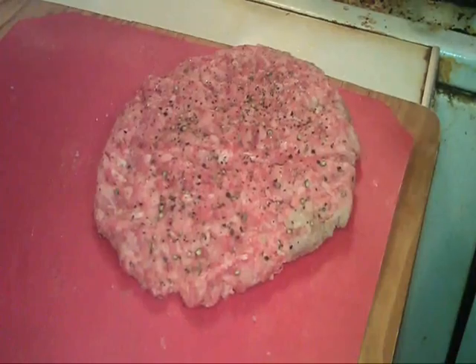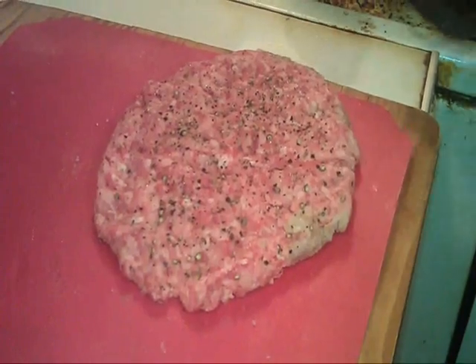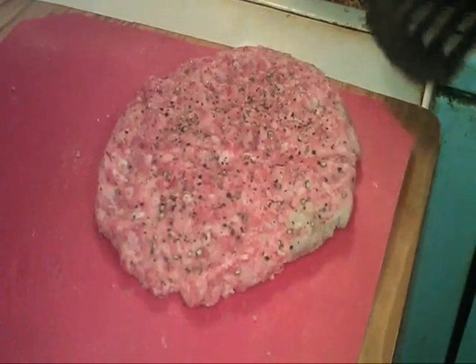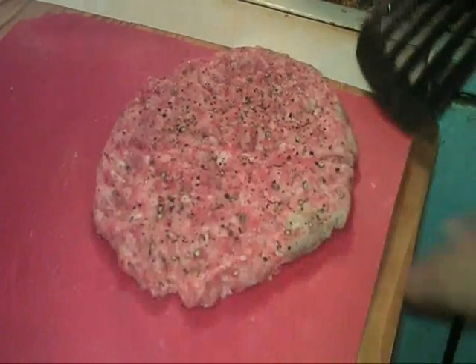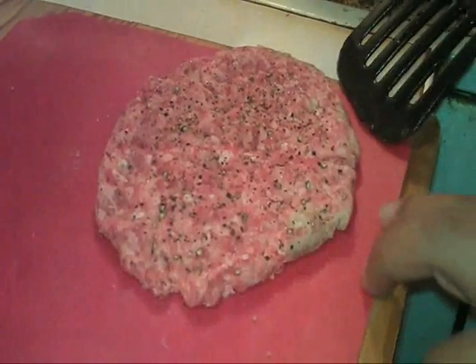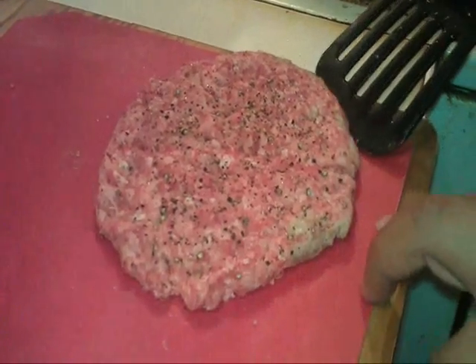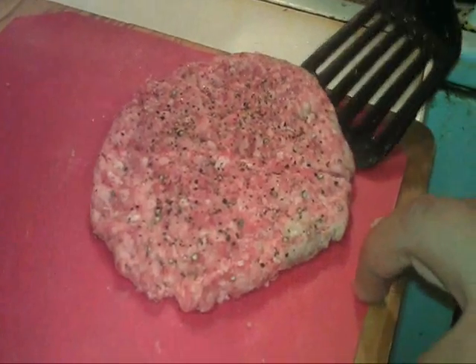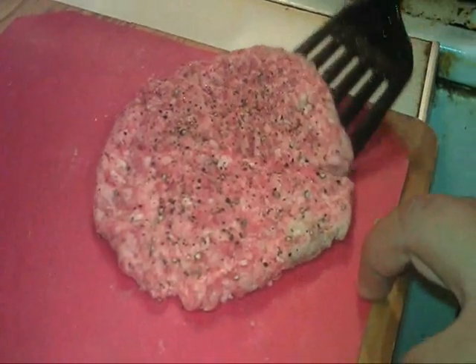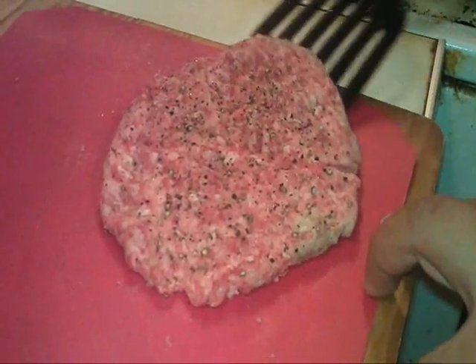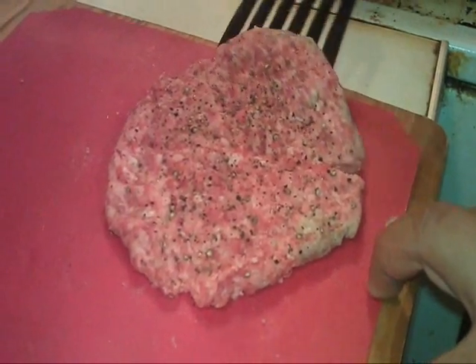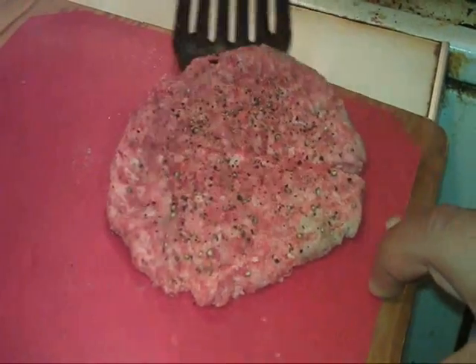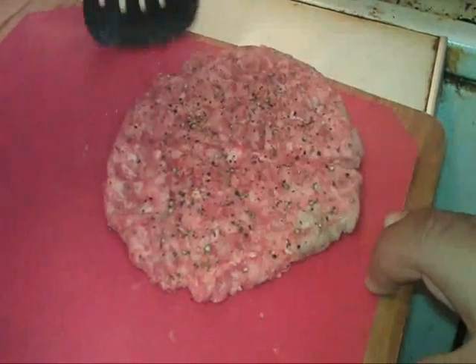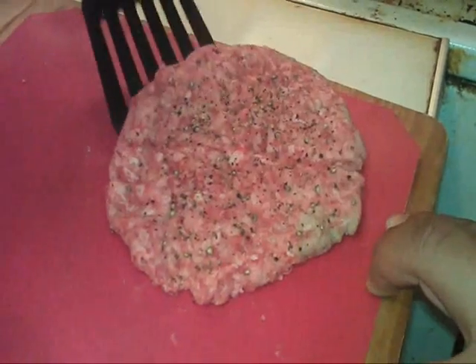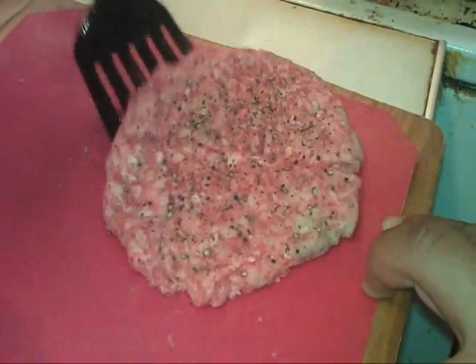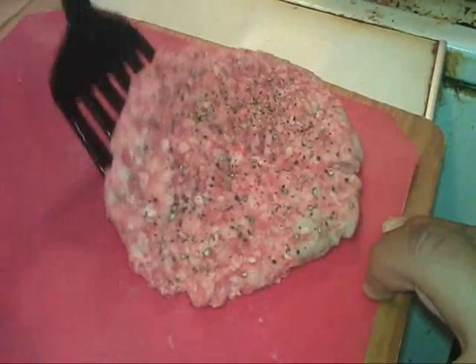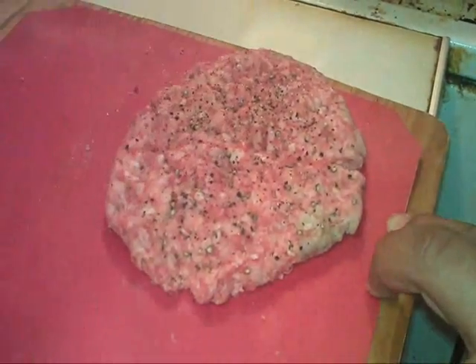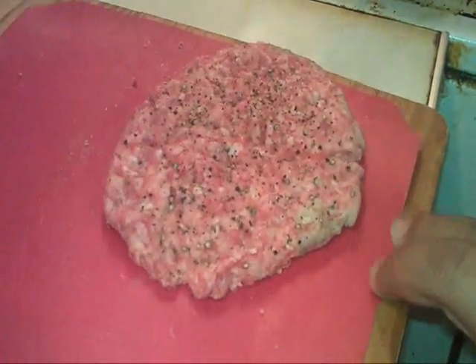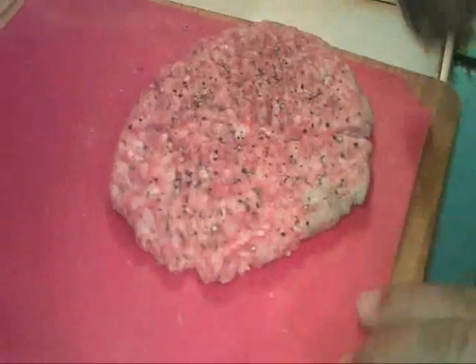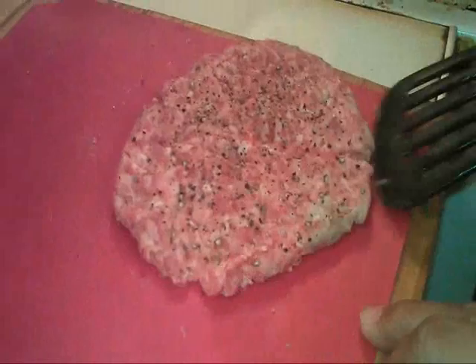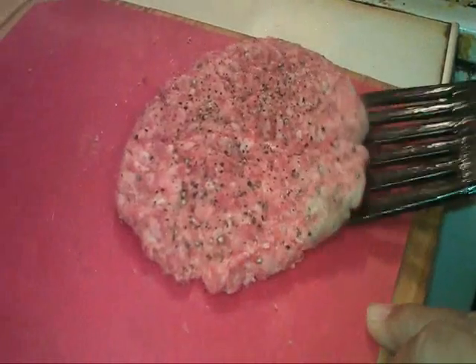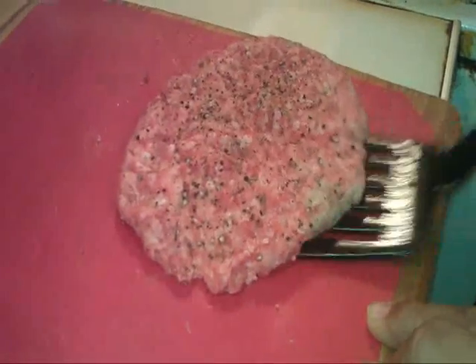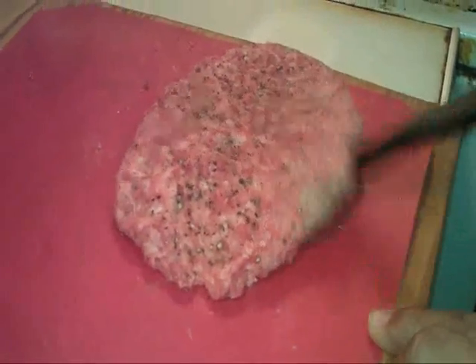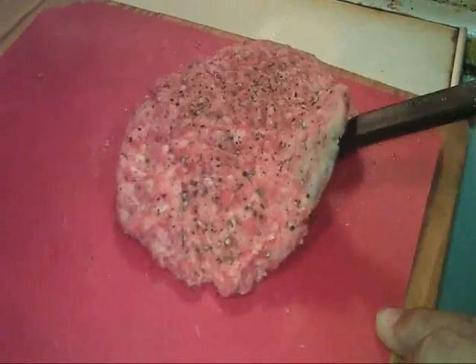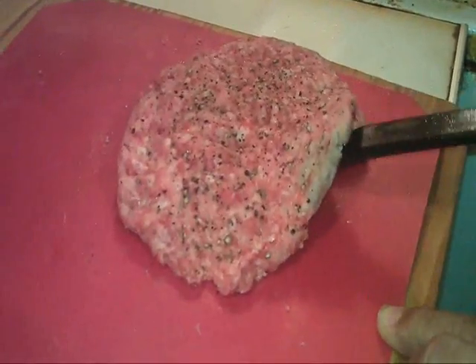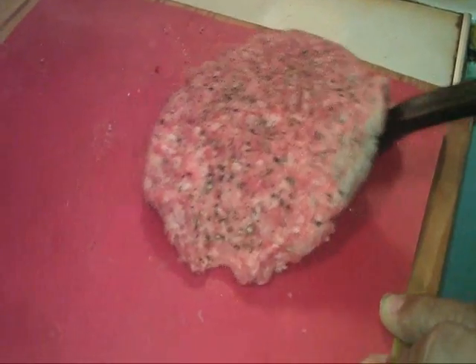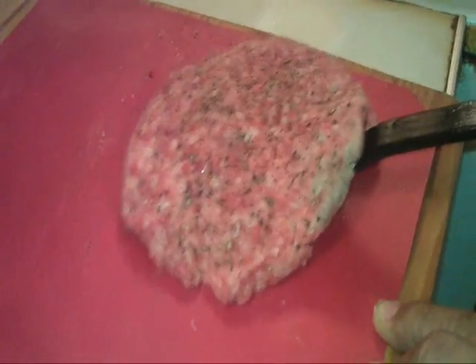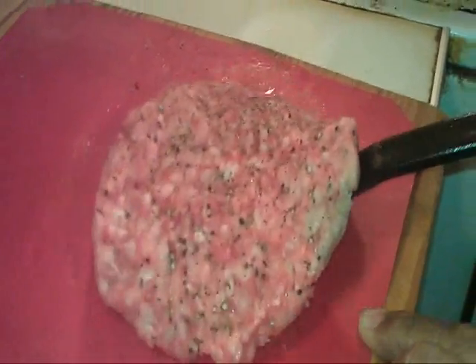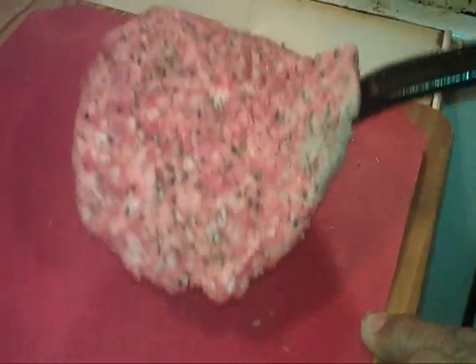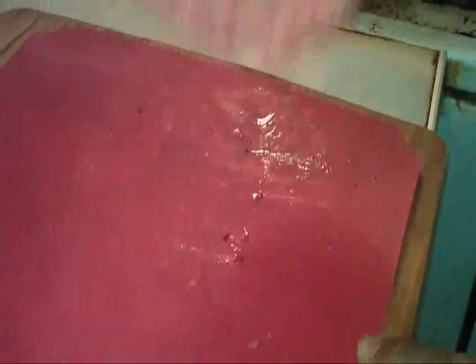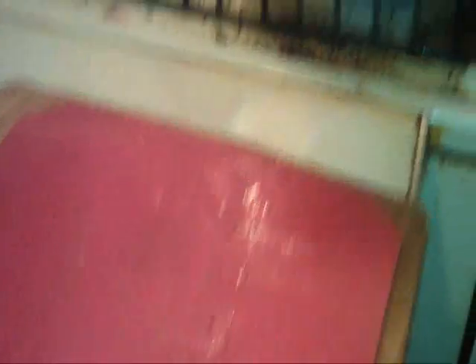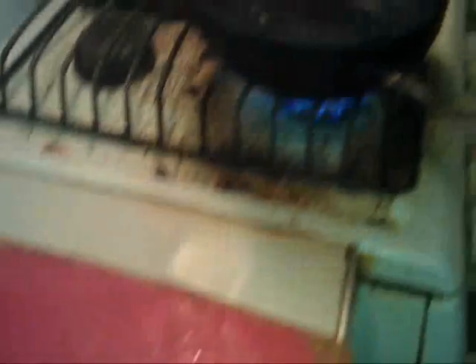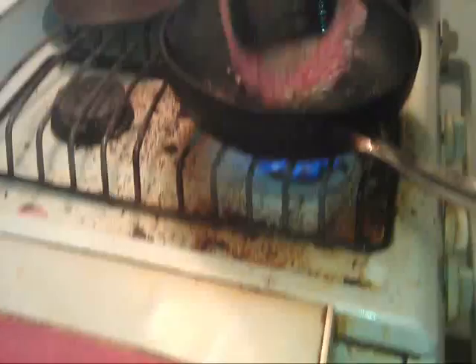Hello YouTubers, welcome back to El Rabbit's BBQ. Today we're making homemade hamburgers — old-timey hamburgers.